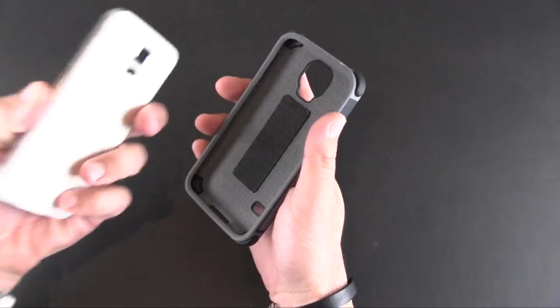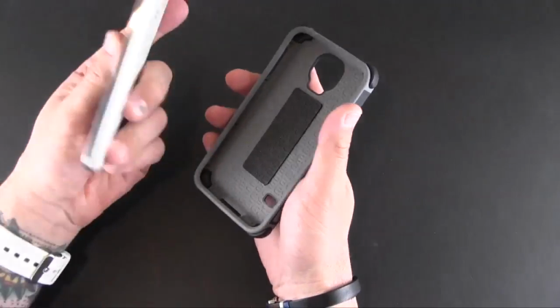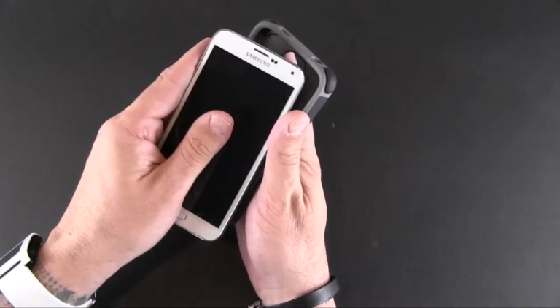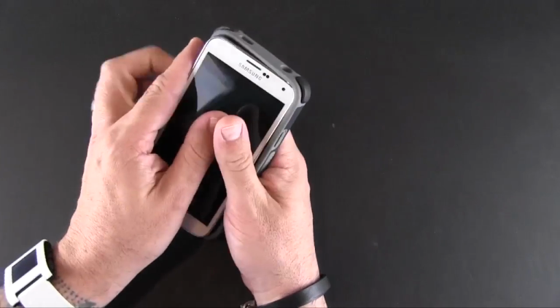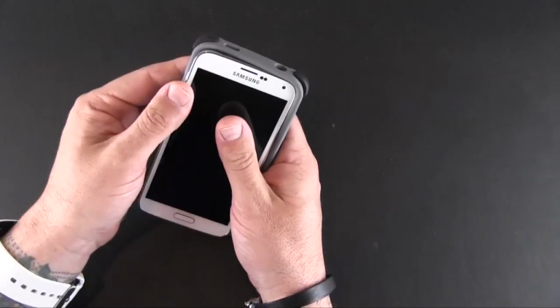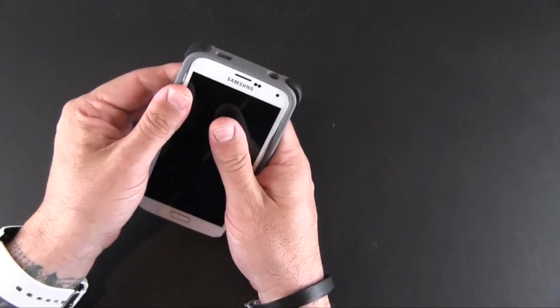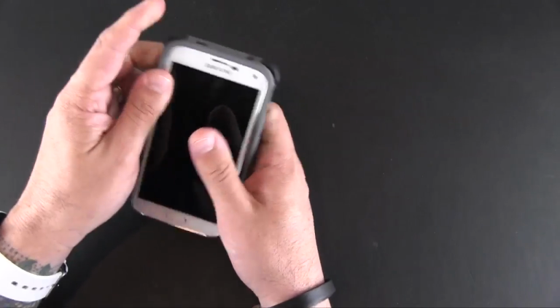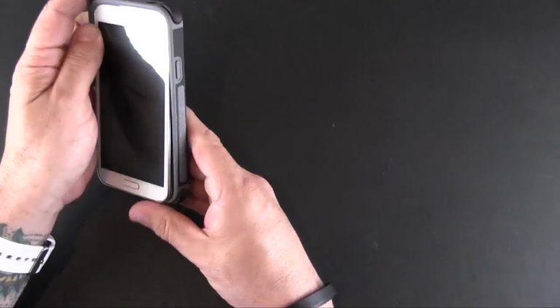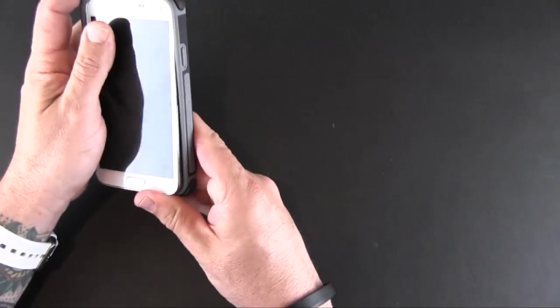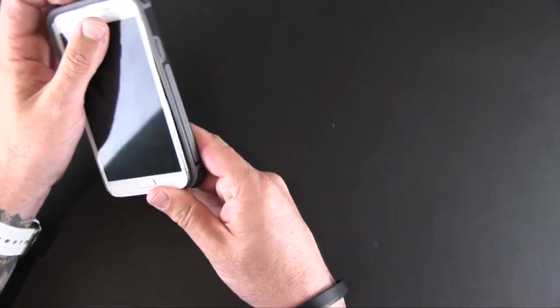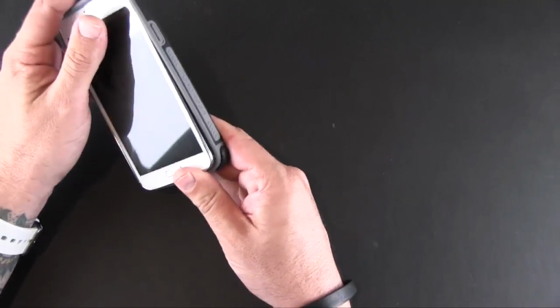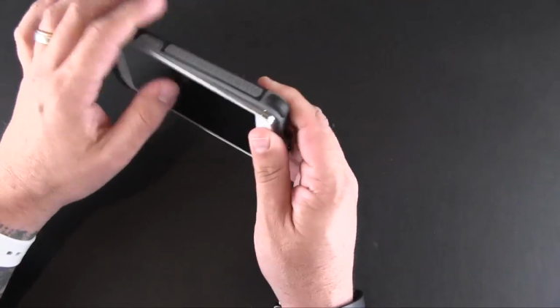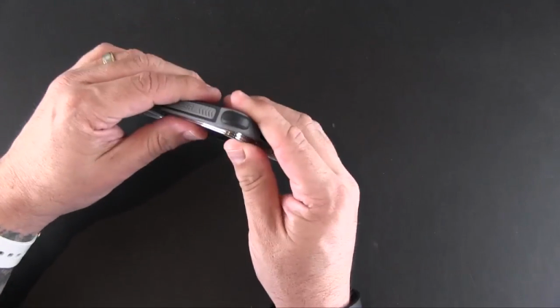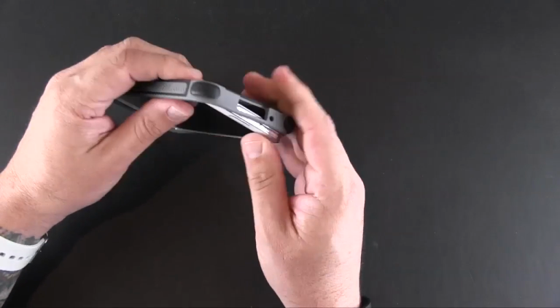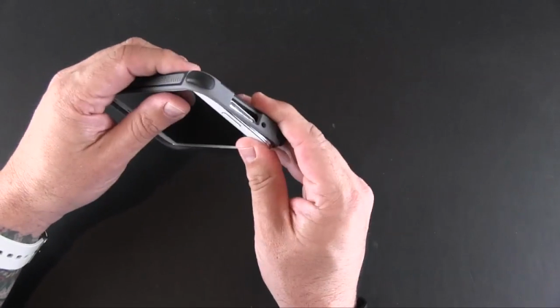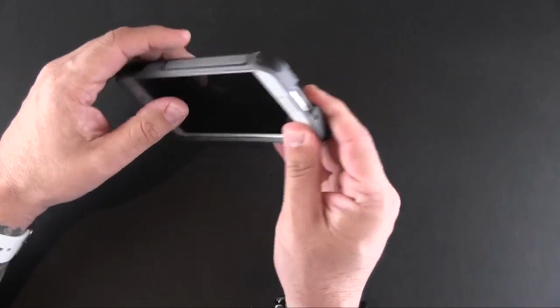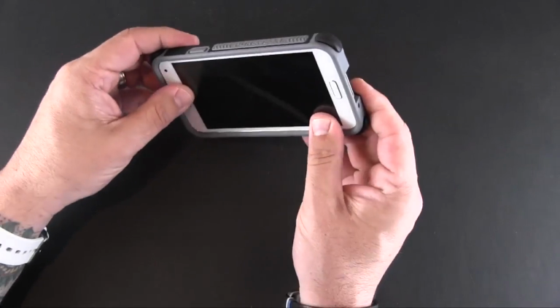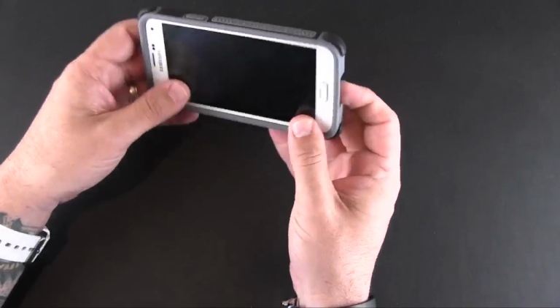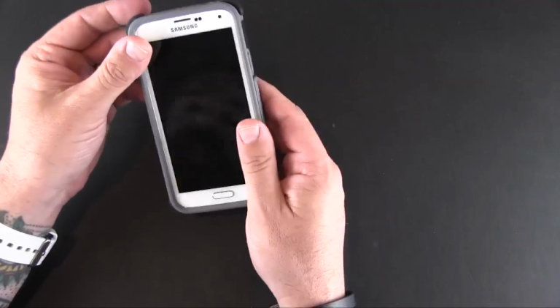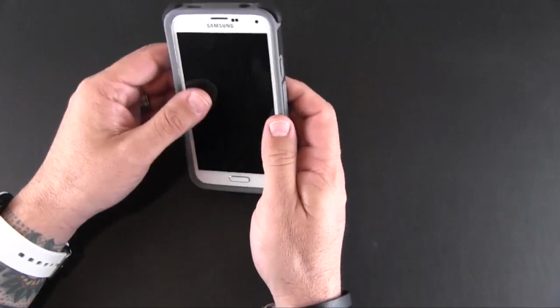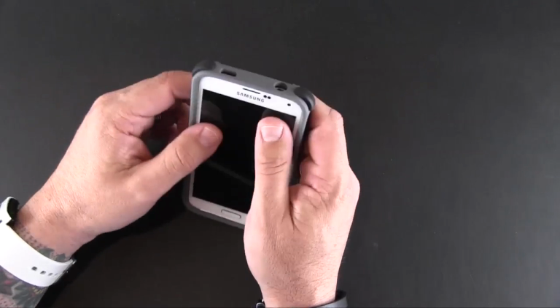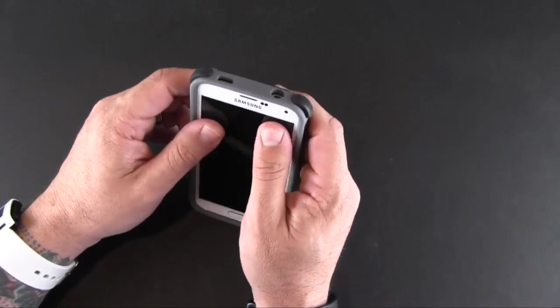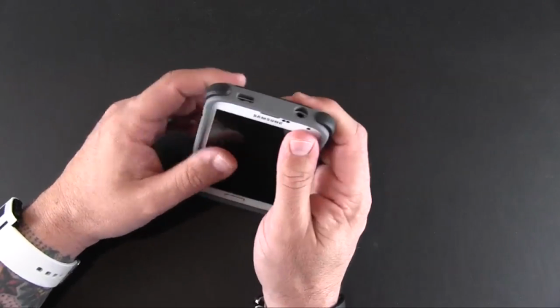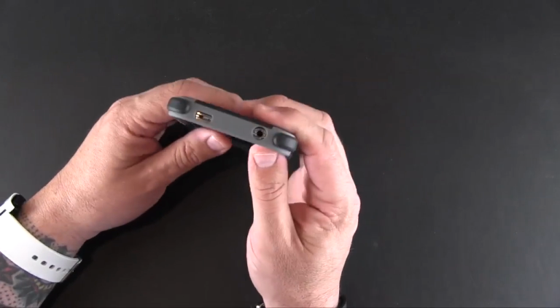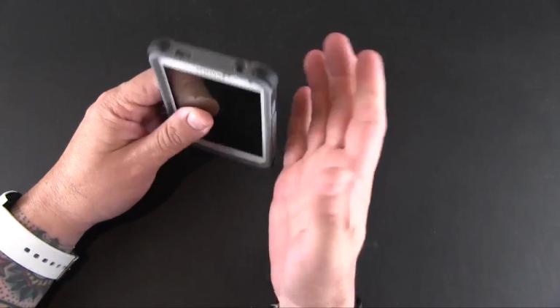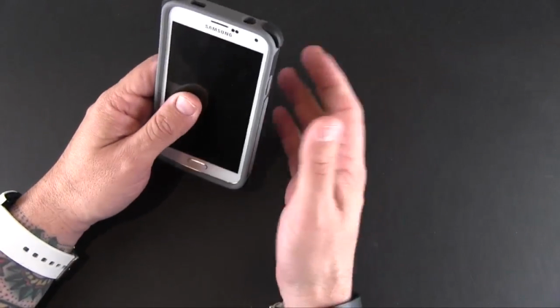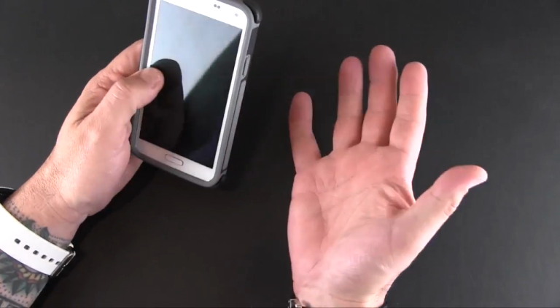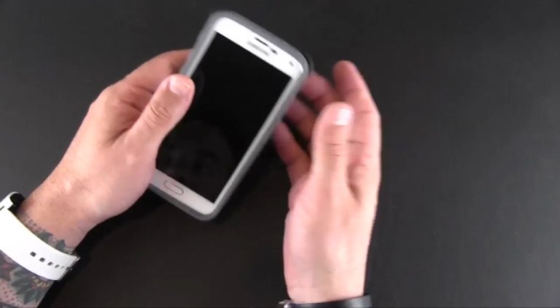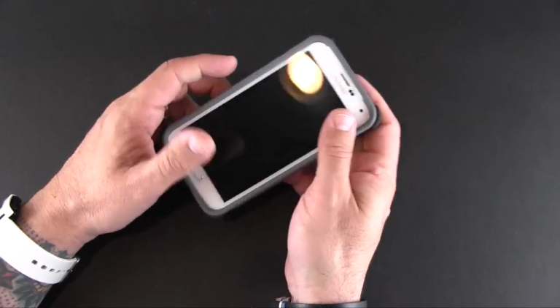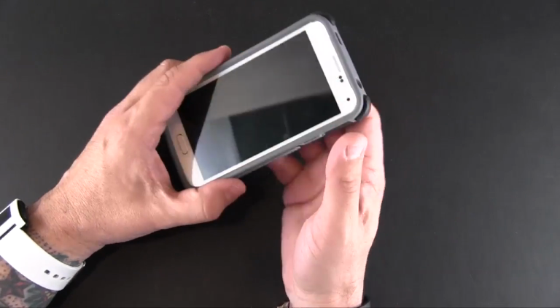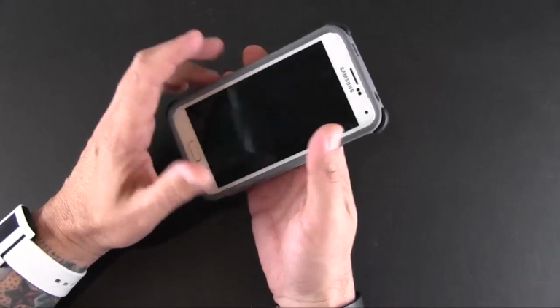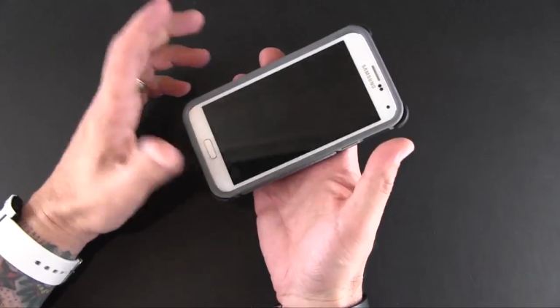Placing the phone inside the case is quite easy — you just kind of snap and press it in. Getting it out is a little bit more difficult, but you do get it out eventually. It's not that hard.